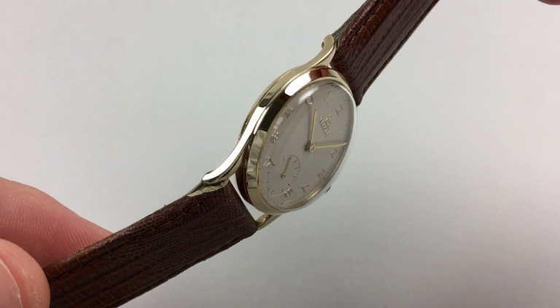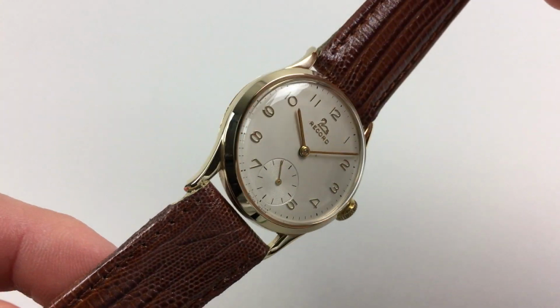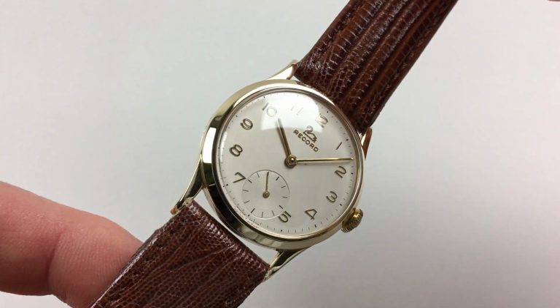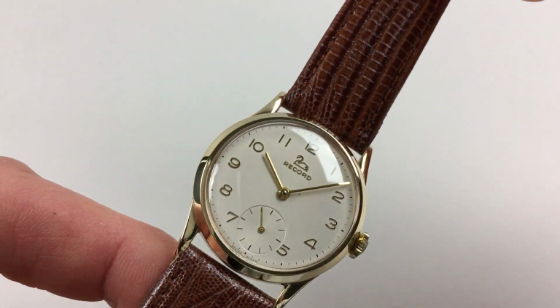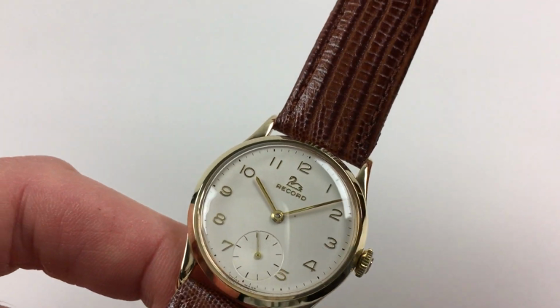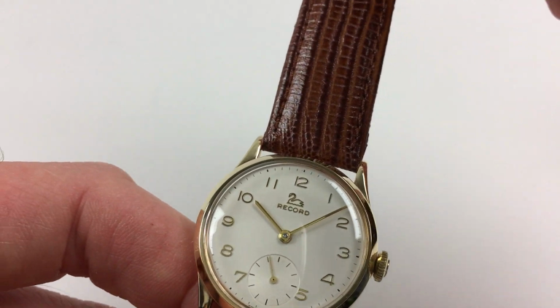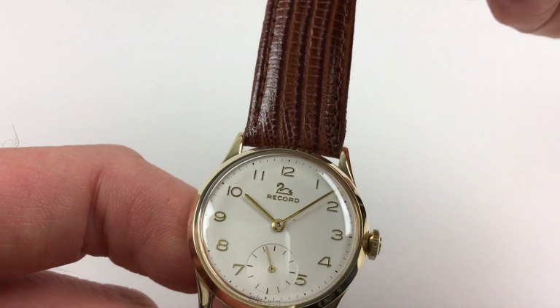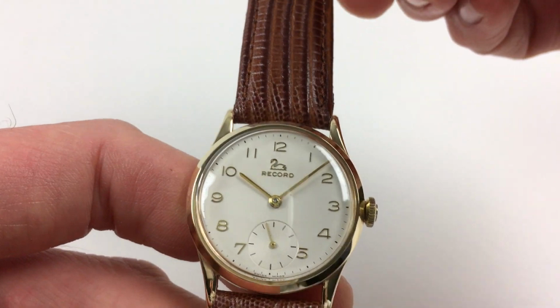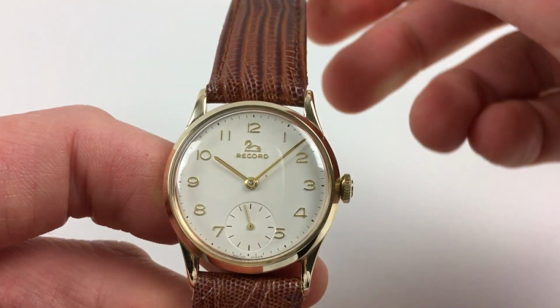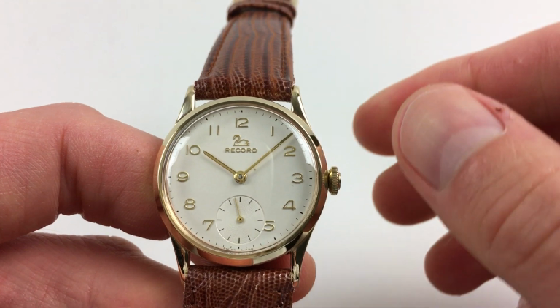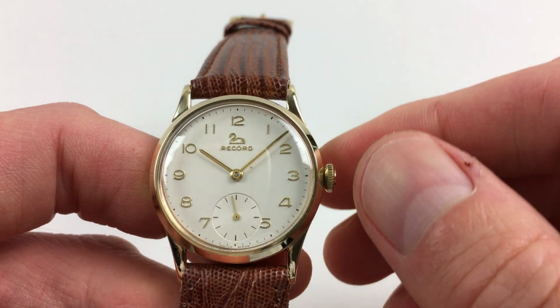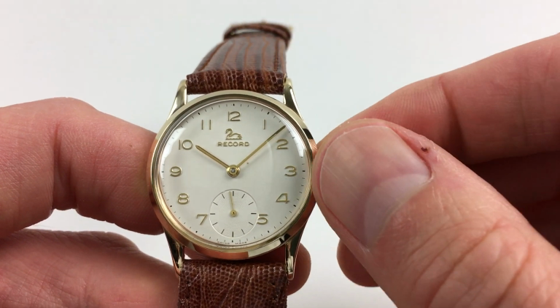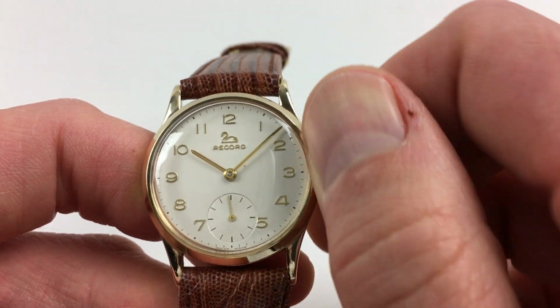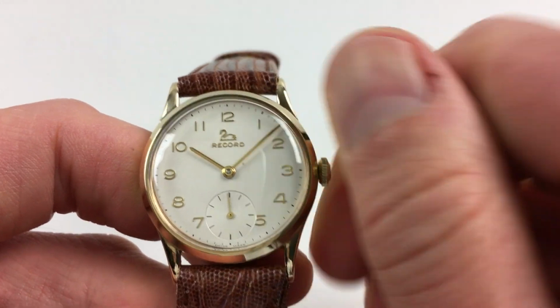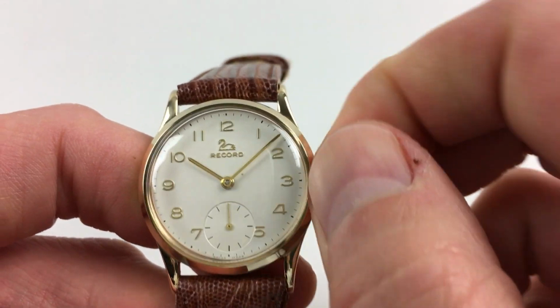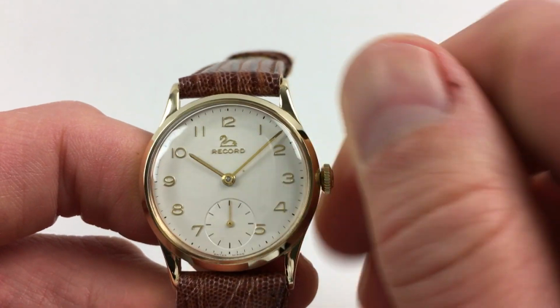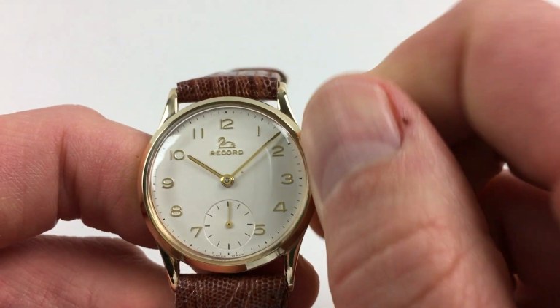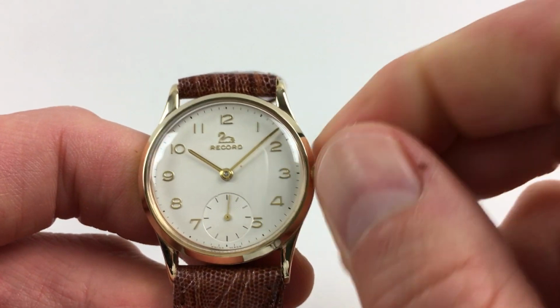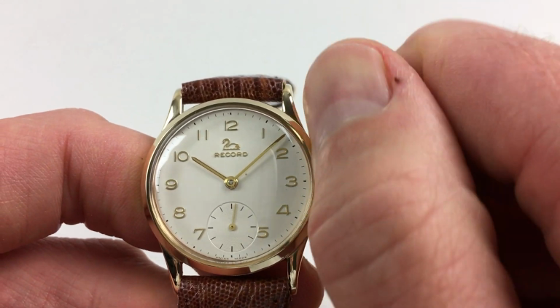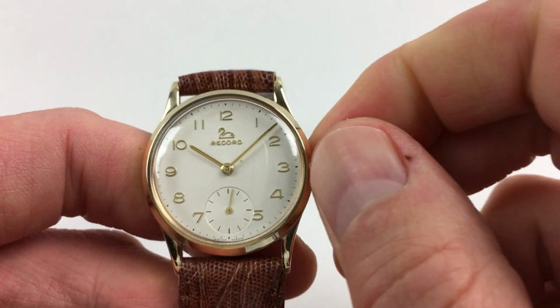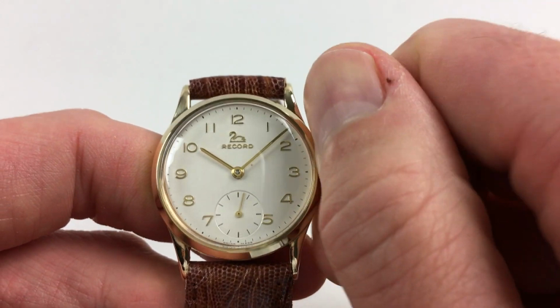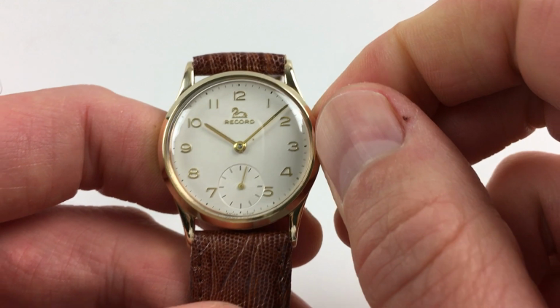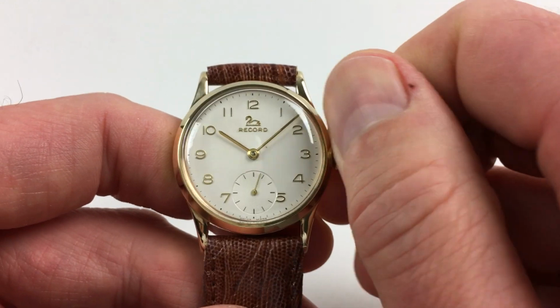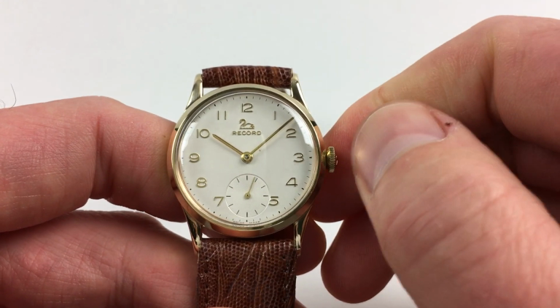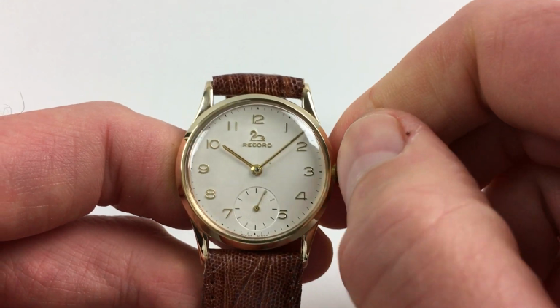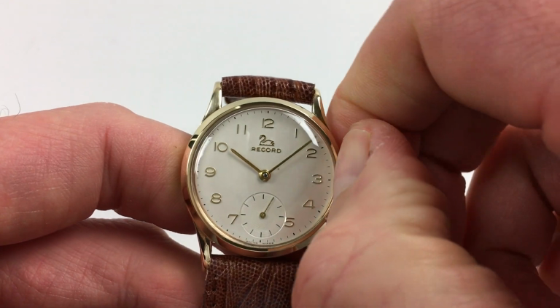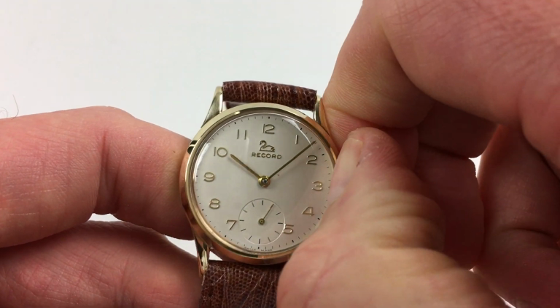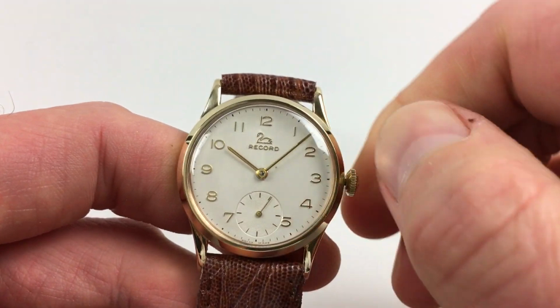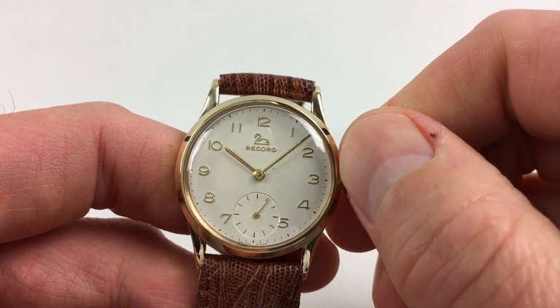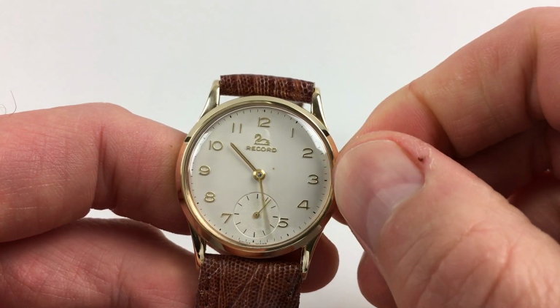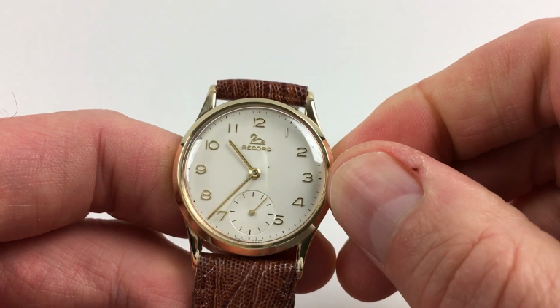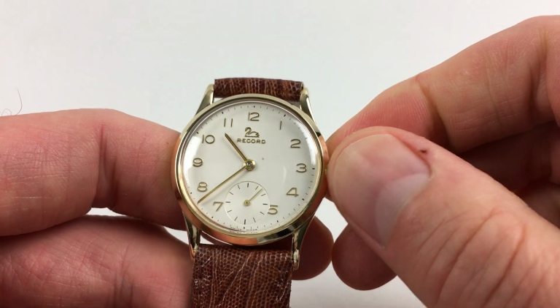It's a manually wound watch, so it requires winding when being worn. To achieve this, just turn the crown away from you until the spring feels tight. Hand setting is adjusted in the normal manner by pulling the crown out and turning the hands to the desired time.